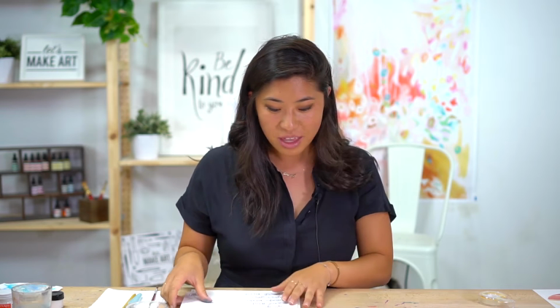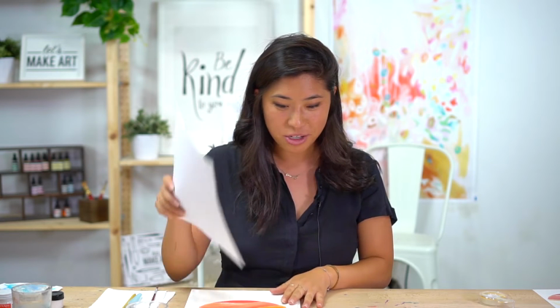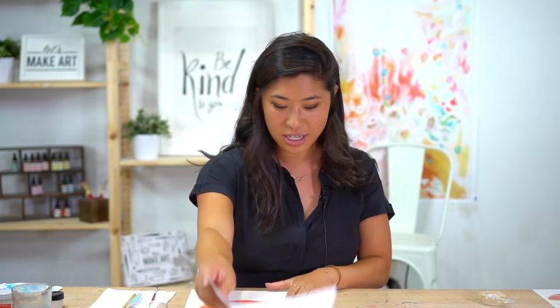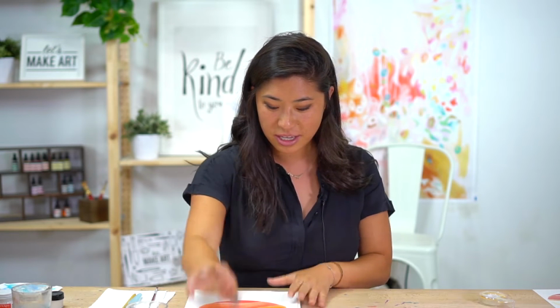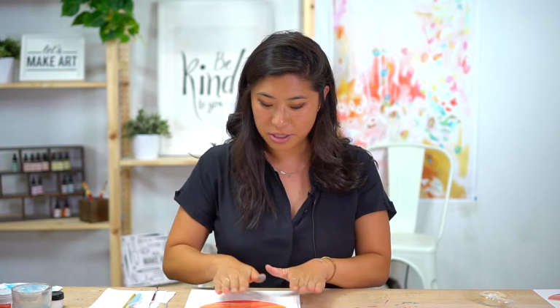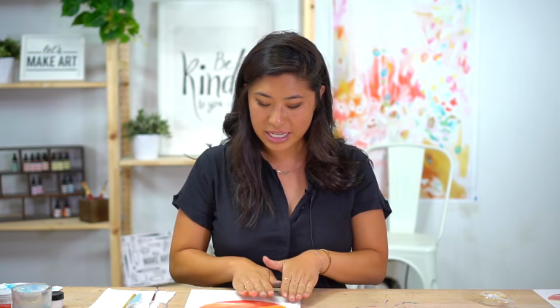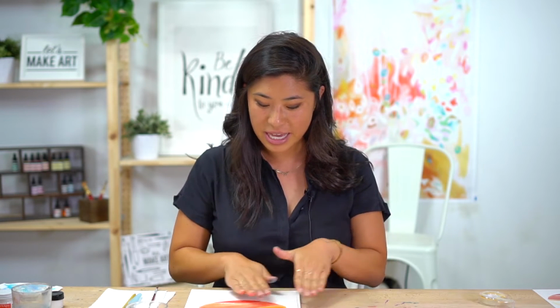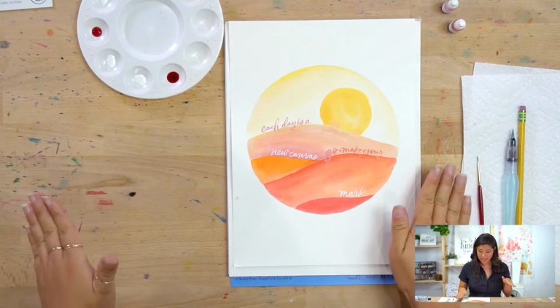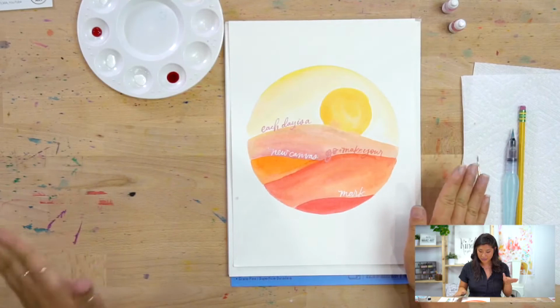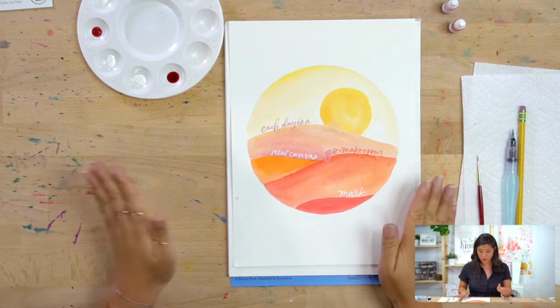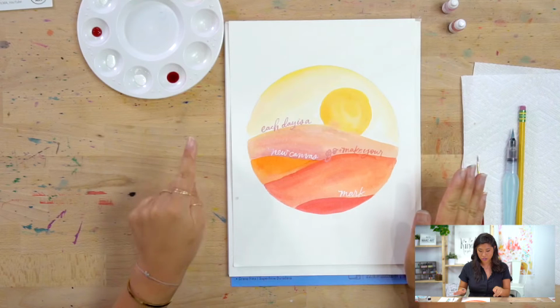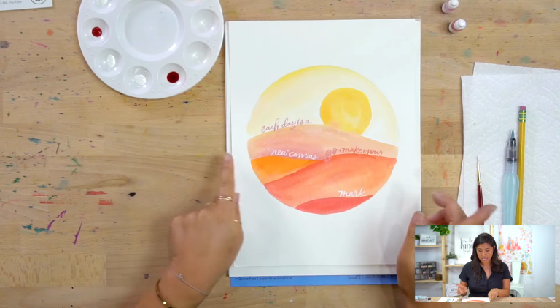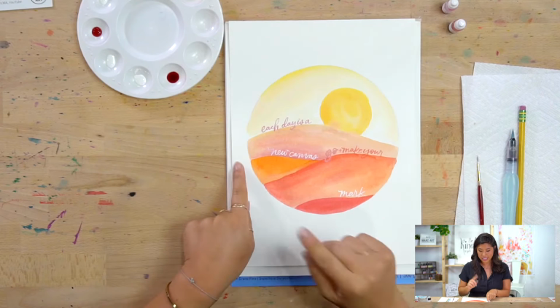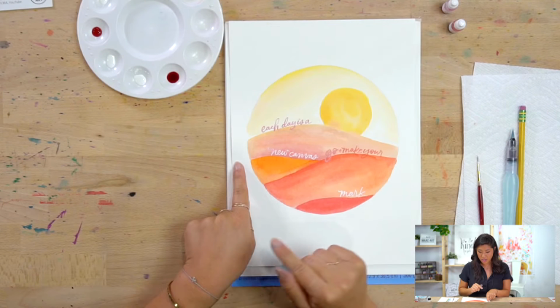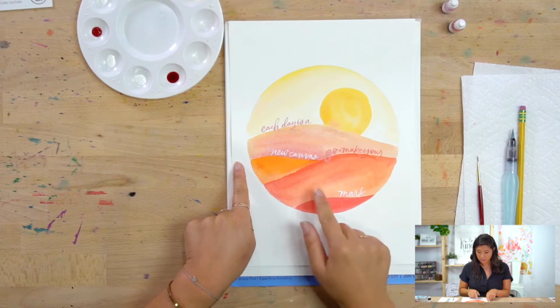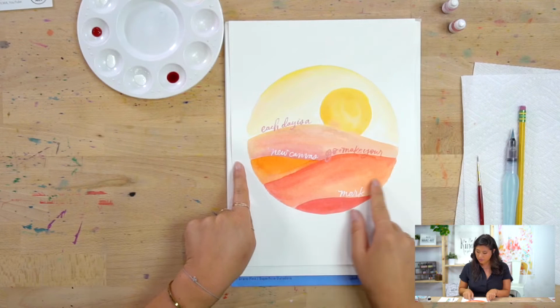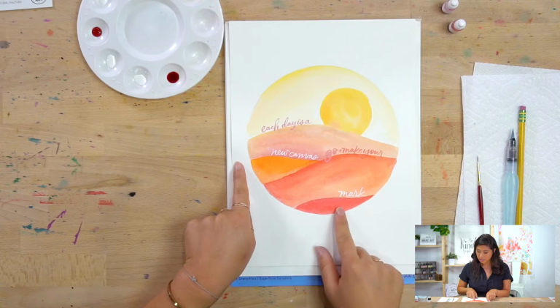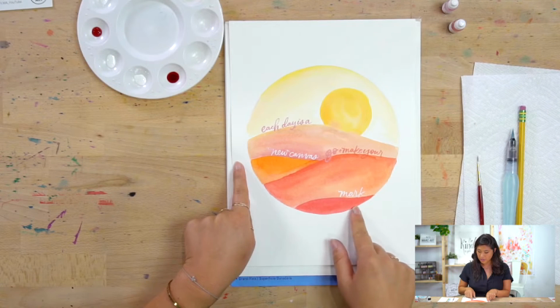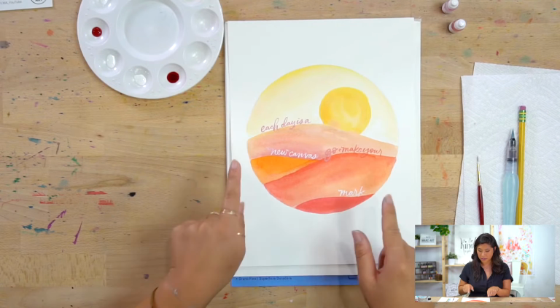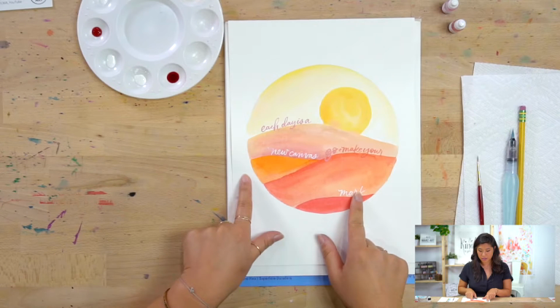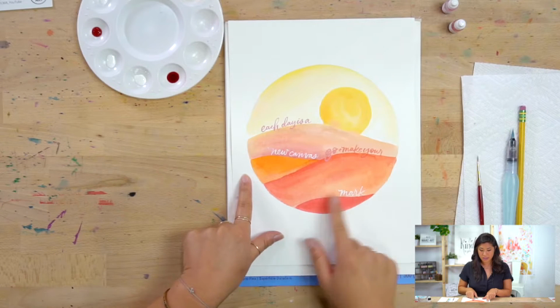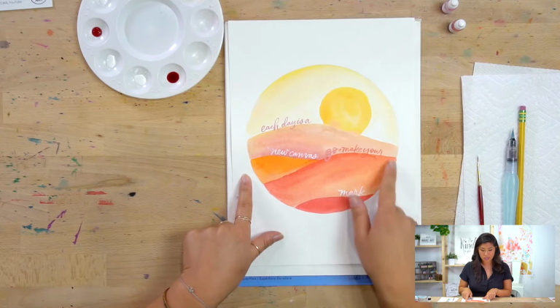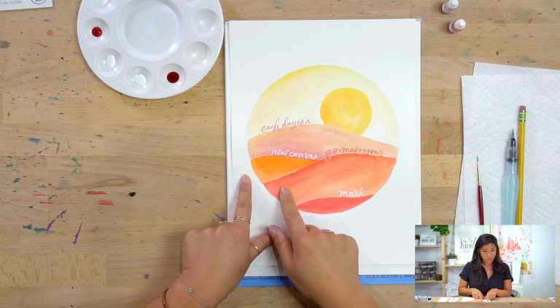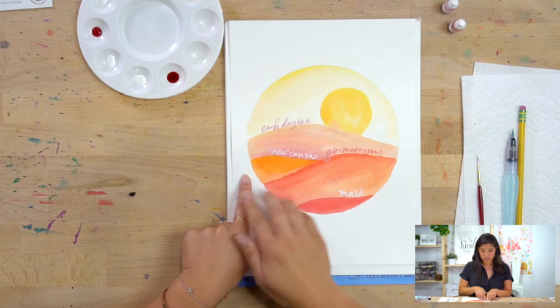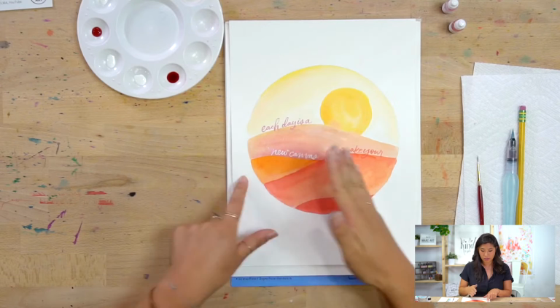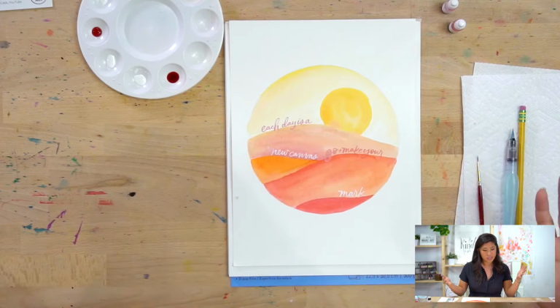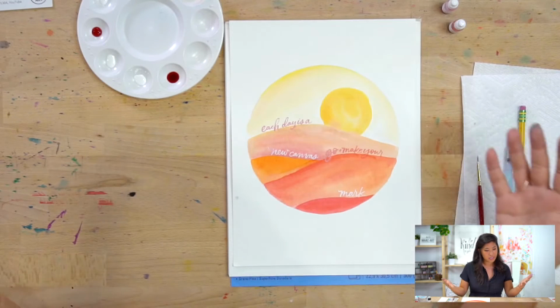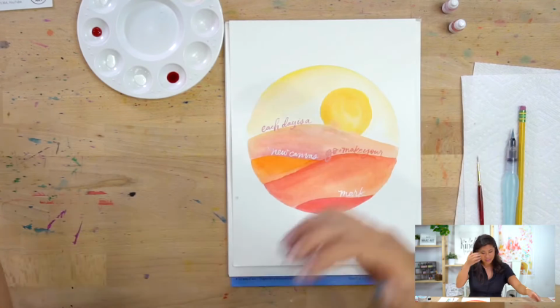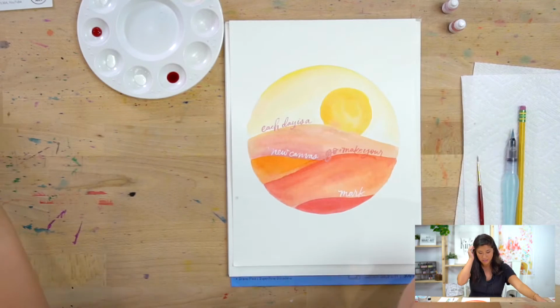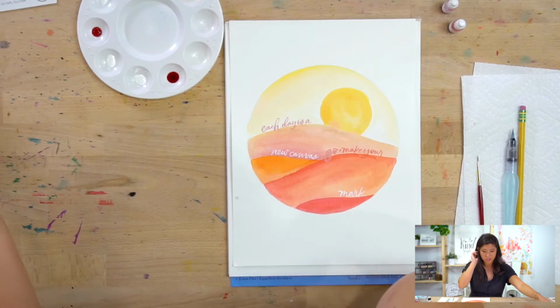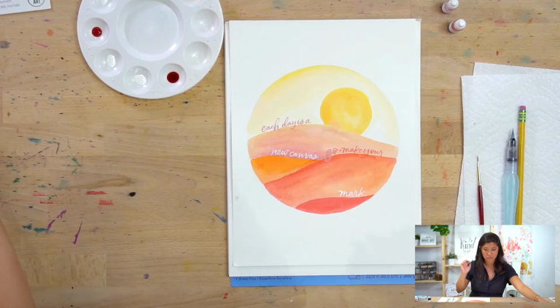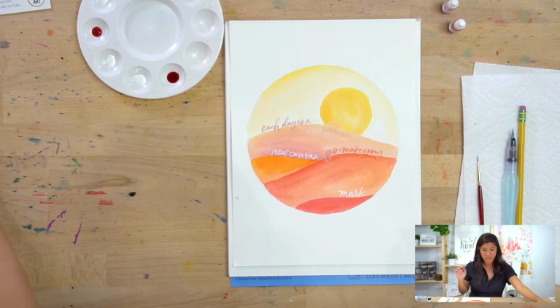The project we're doing is this one. The quote I chose is: 'Each day is a new canvas, go and make your mark.' I thought this was a perfect quote to go along with this sunset setting, because each day is a new canvas.